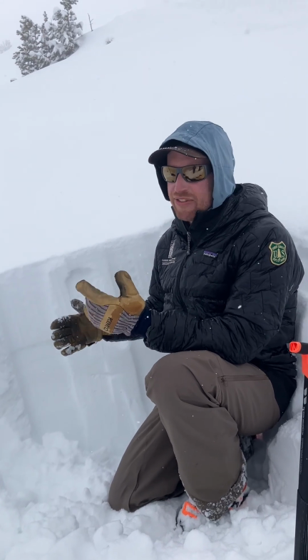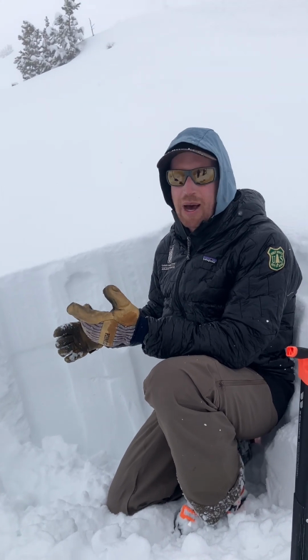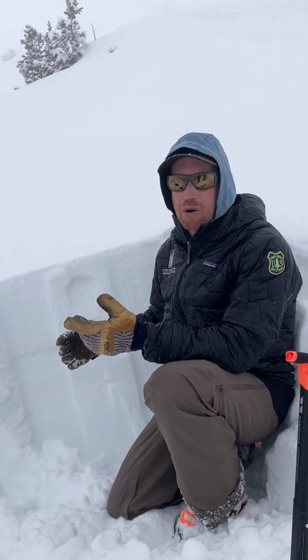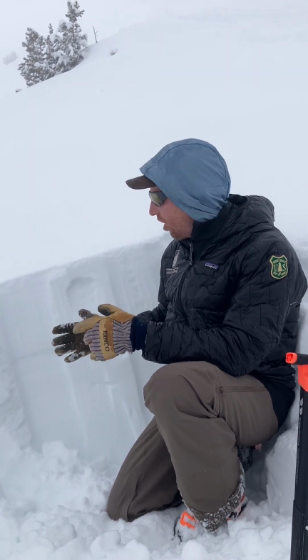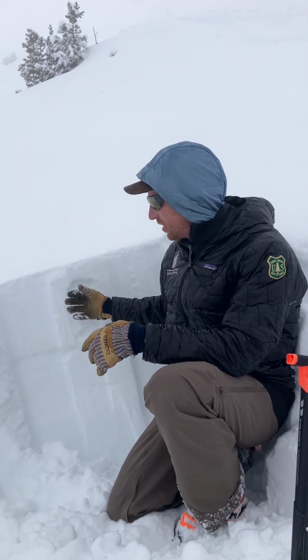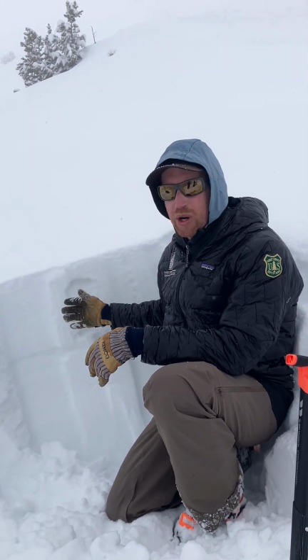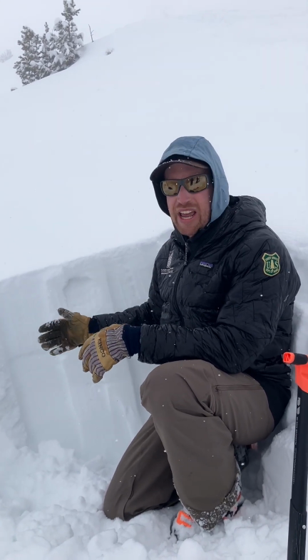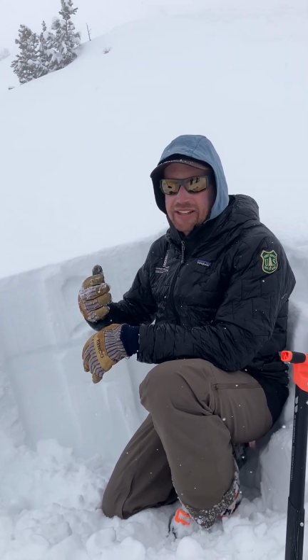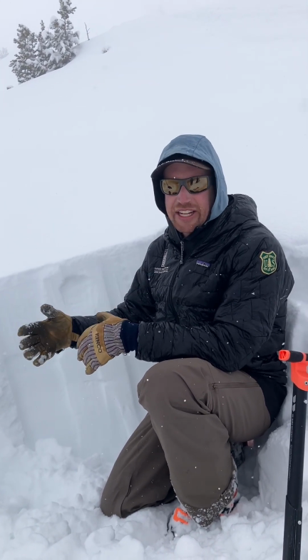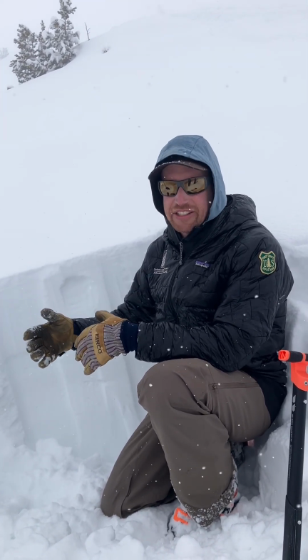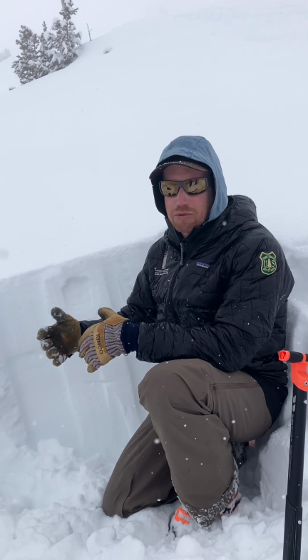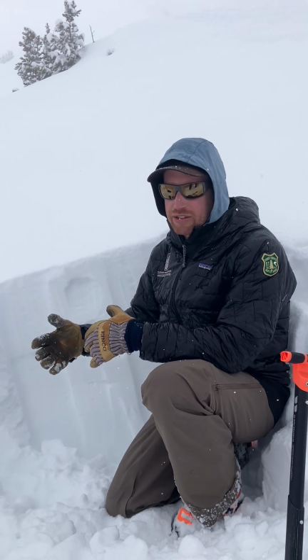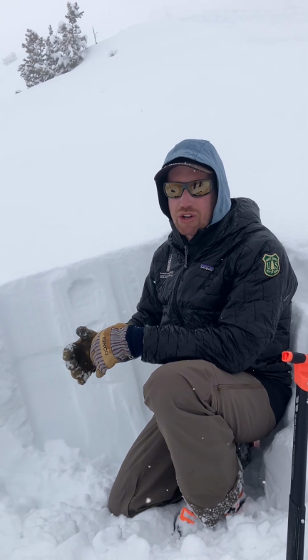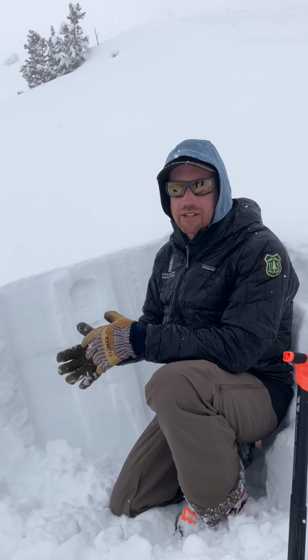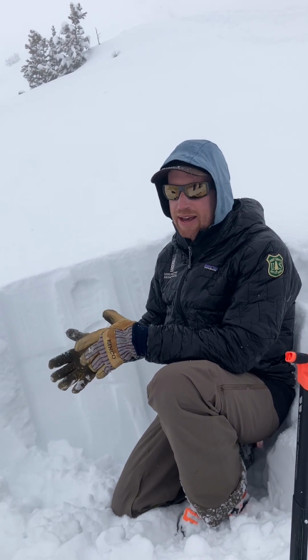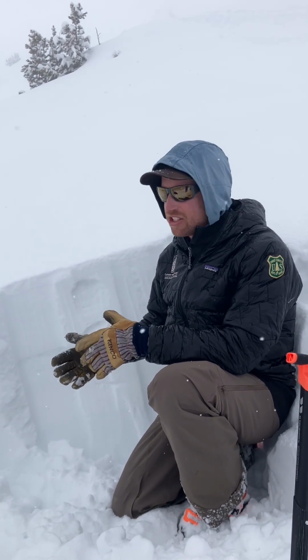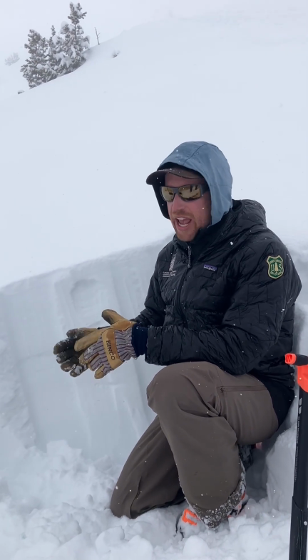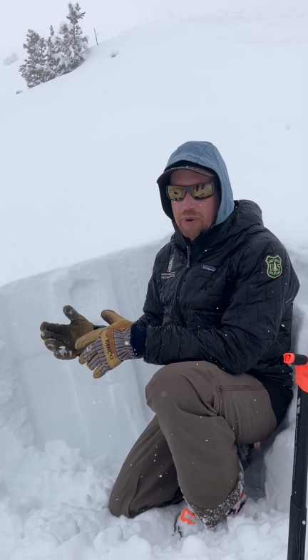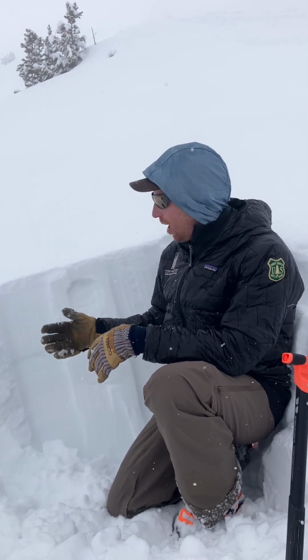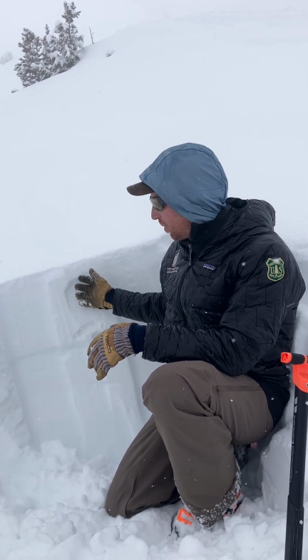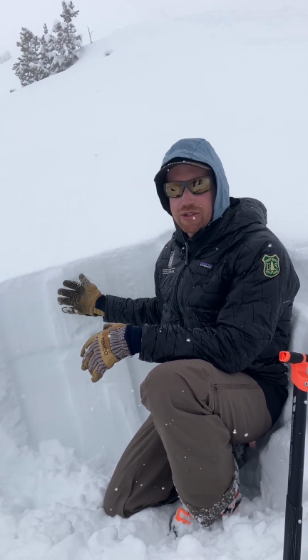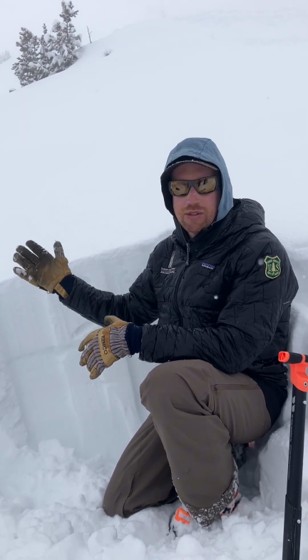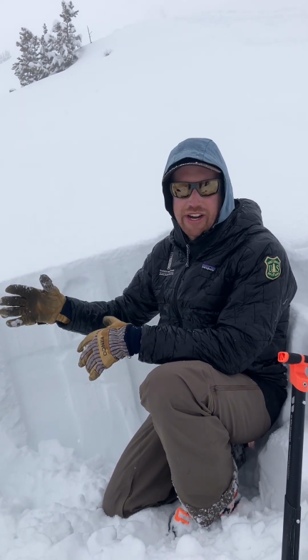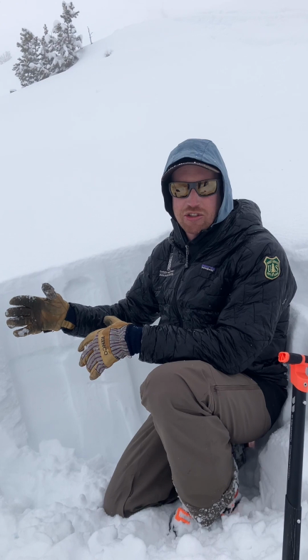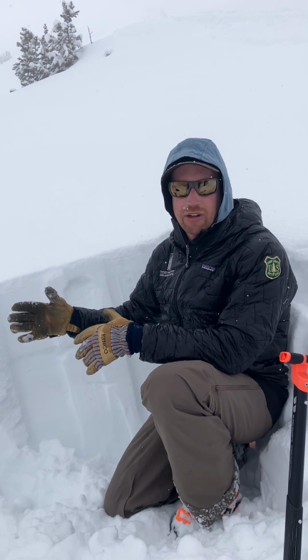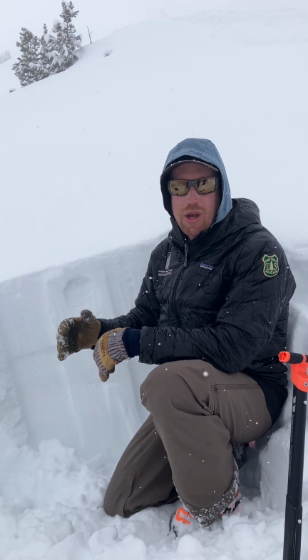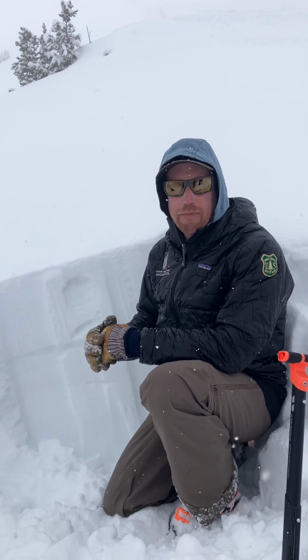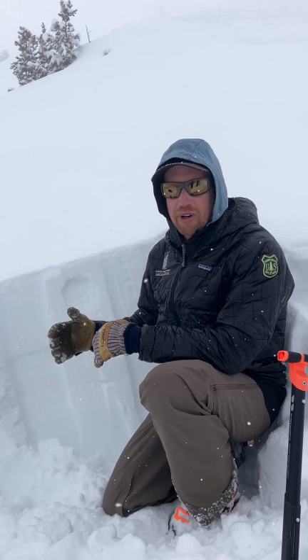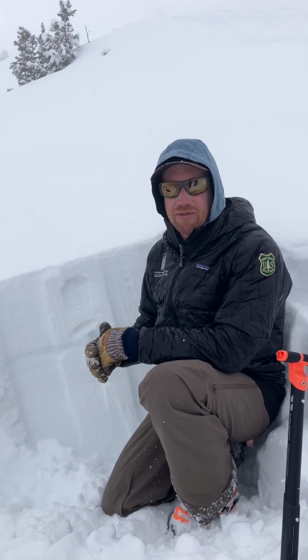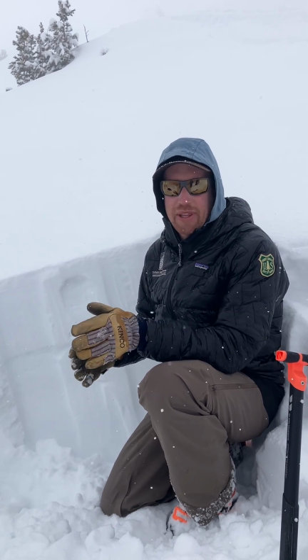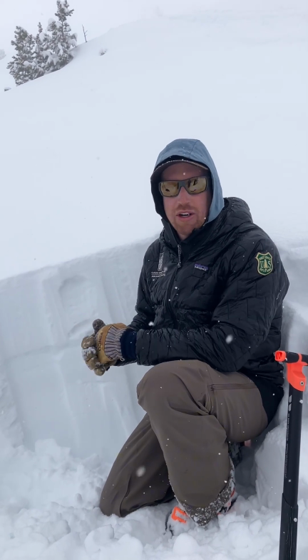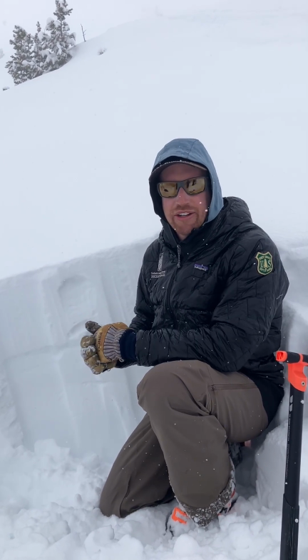If the sun pops out it won't take long for this to get moist and slide easier, whether it's a loose snow or a slab avalanche. And if the winds pick up there's plenty of new snow to create fresh drifts that could become reactive when maybe they weren't earlier in the day.